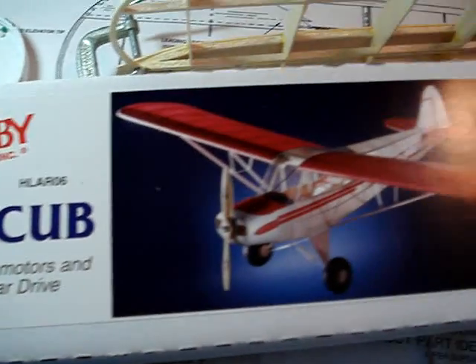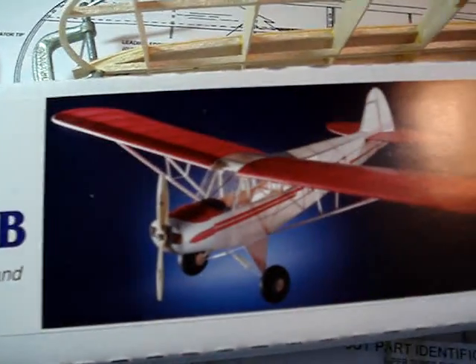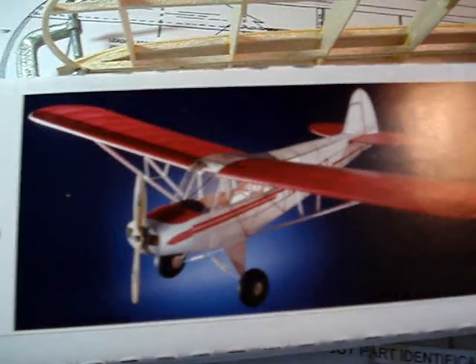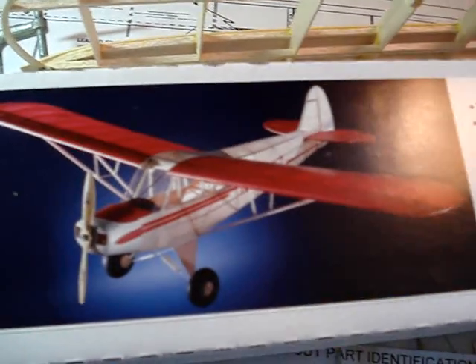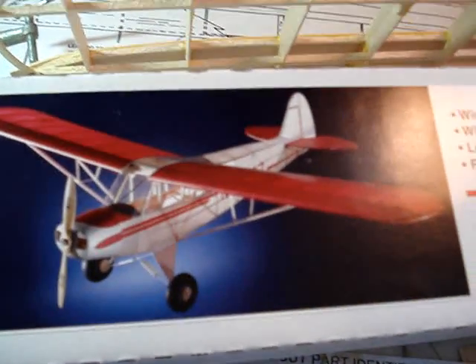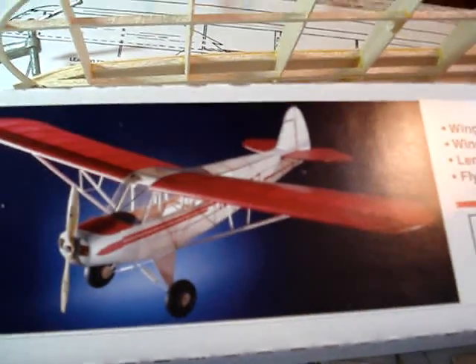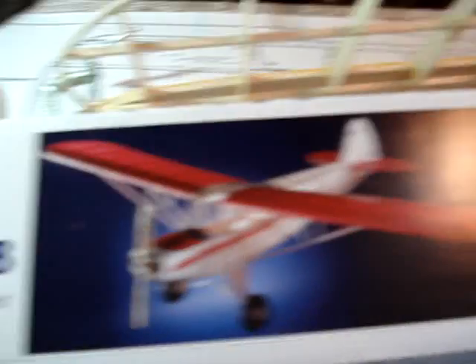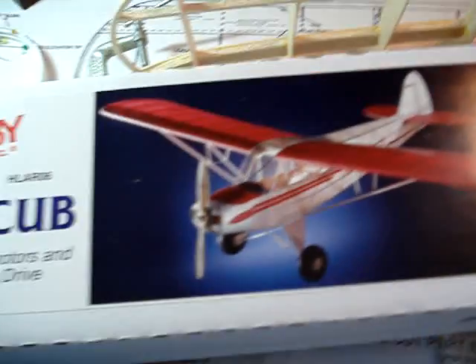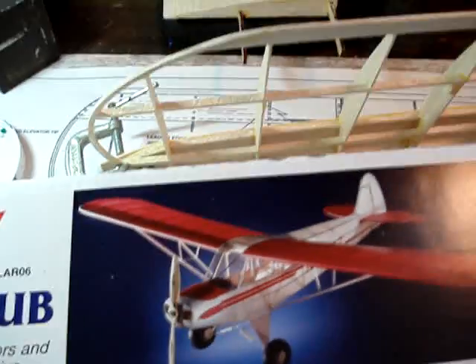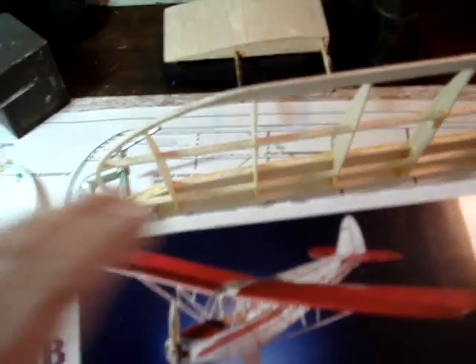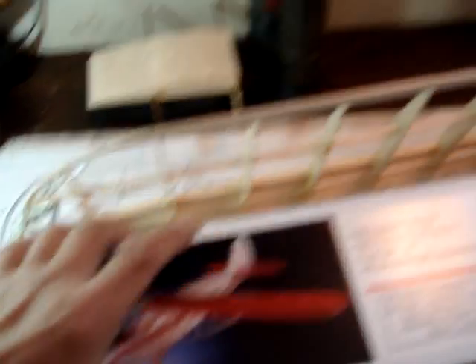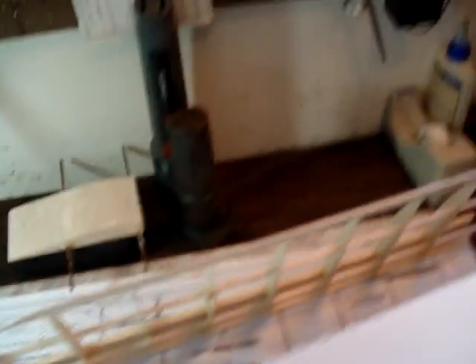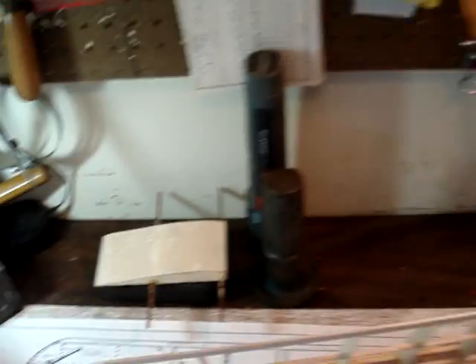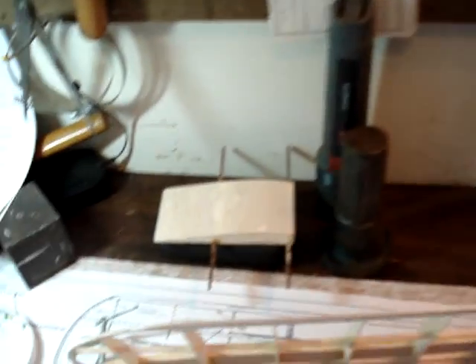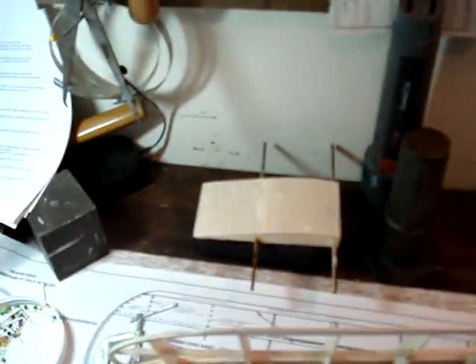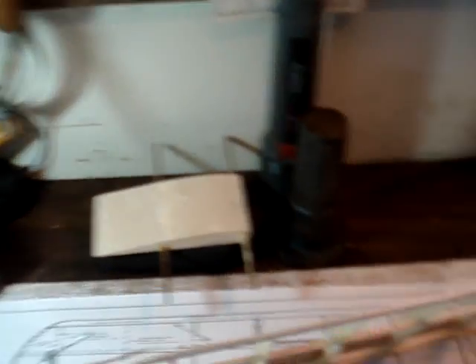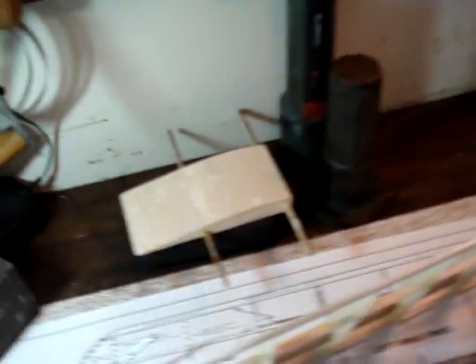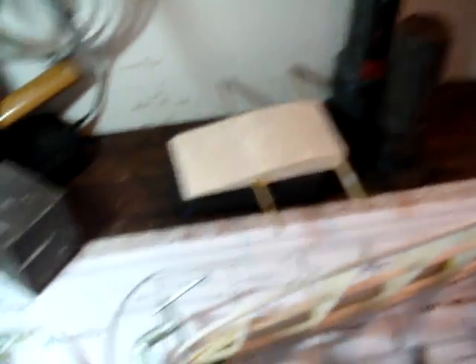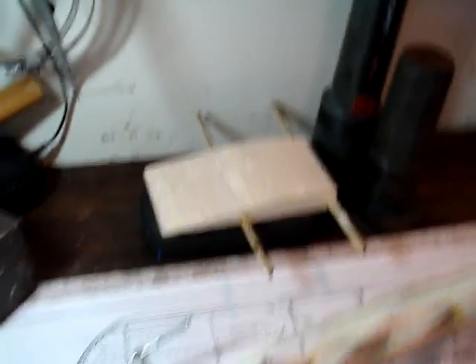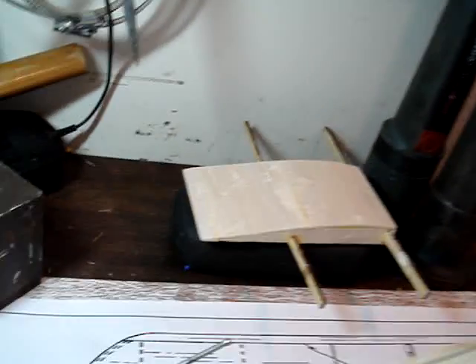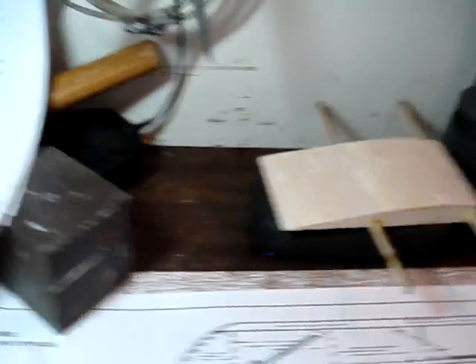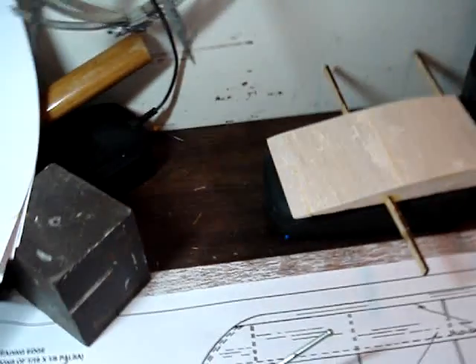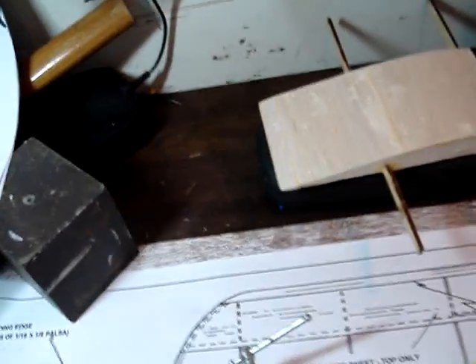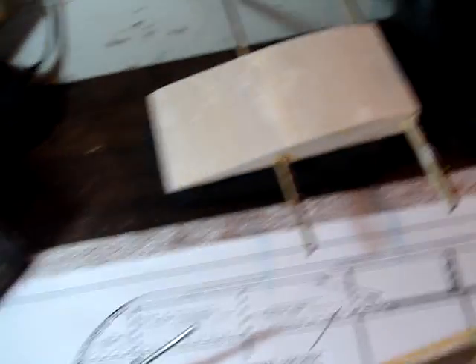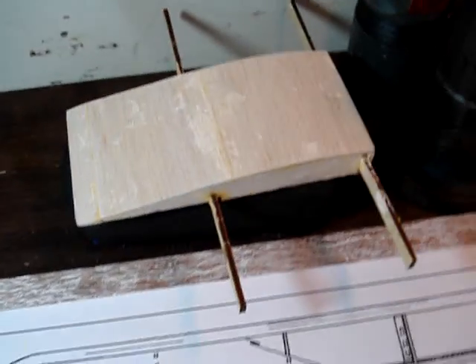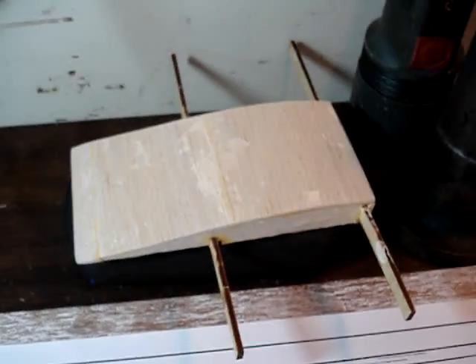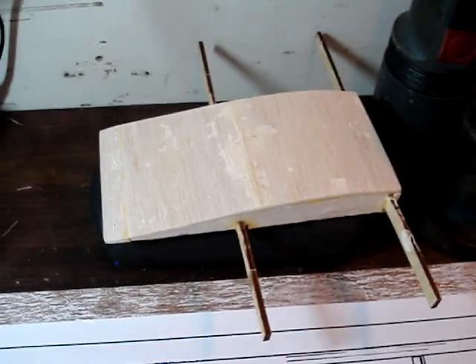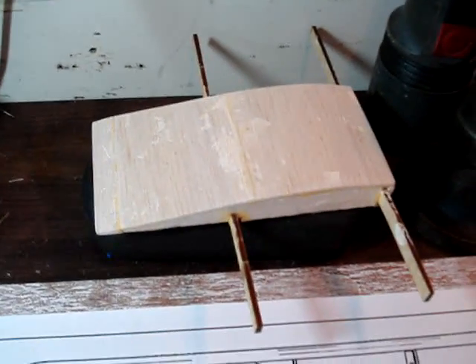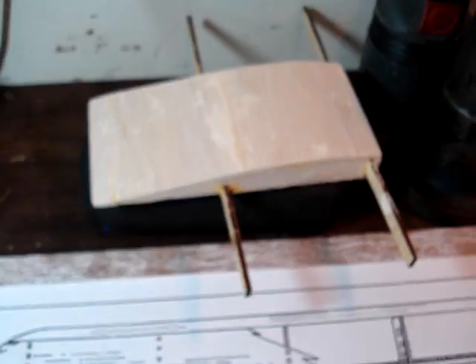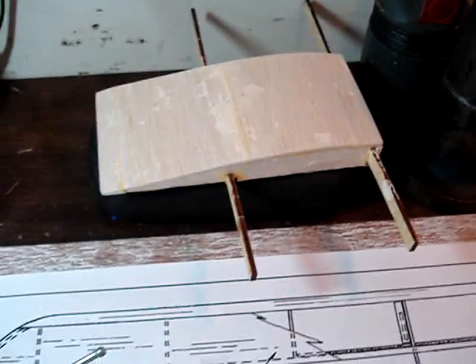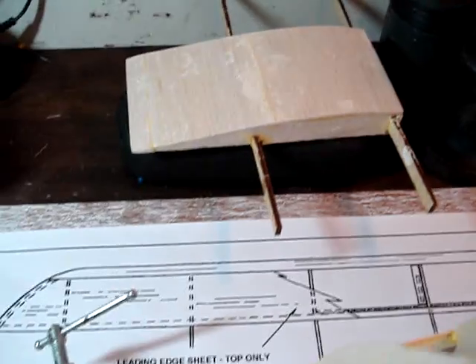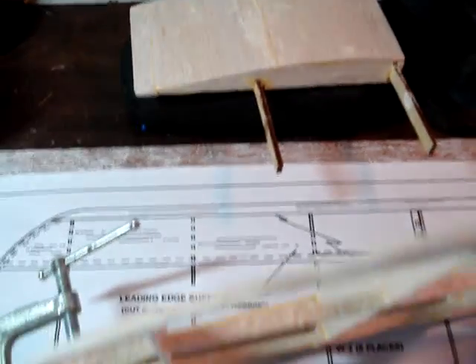We're on Day 2 here. I got the top center section made — right there. There's the center section. That came out pretty good.